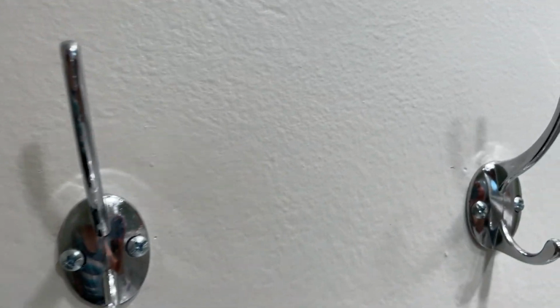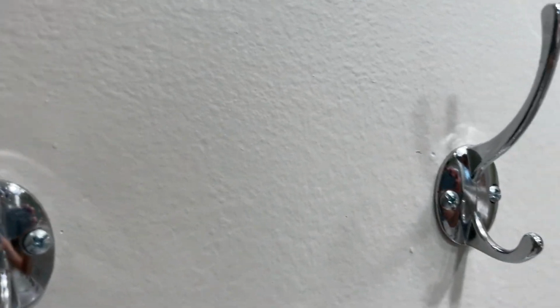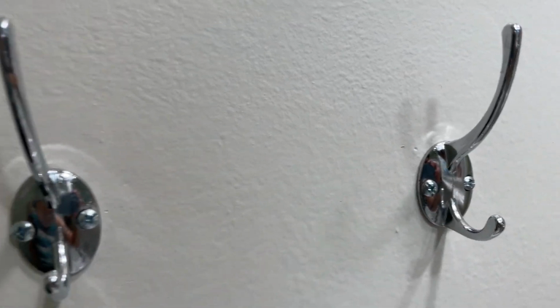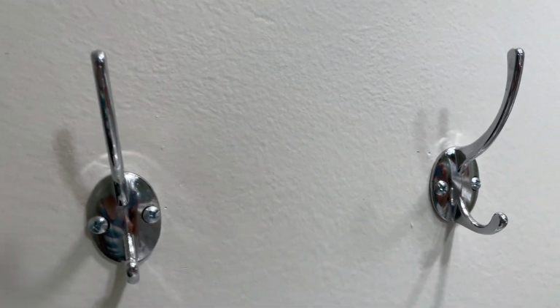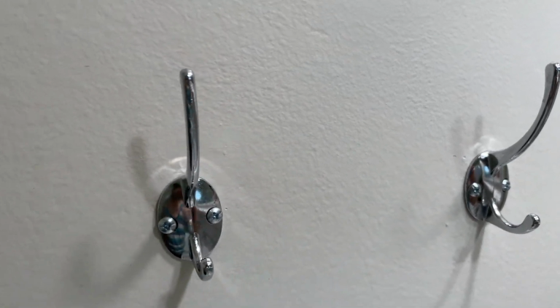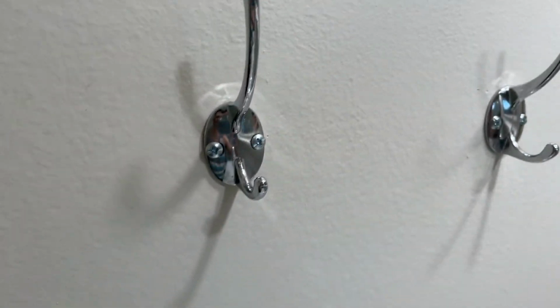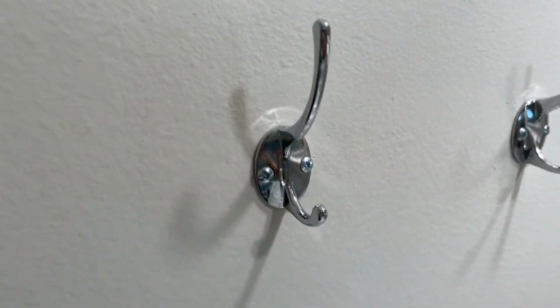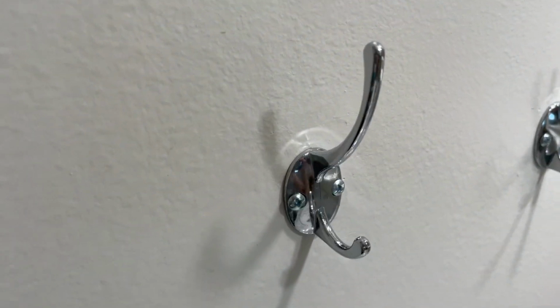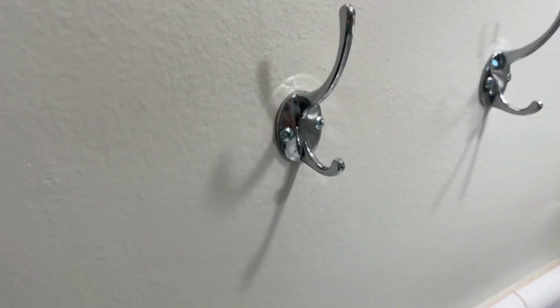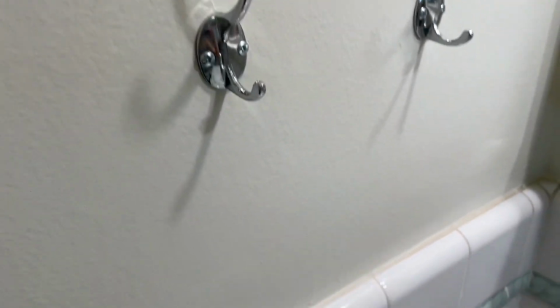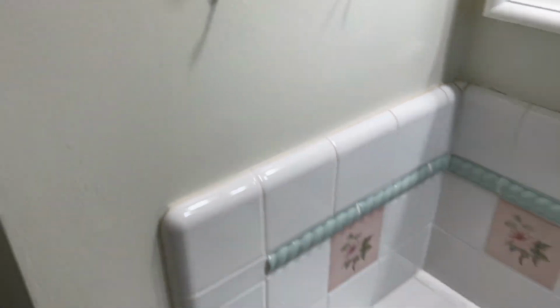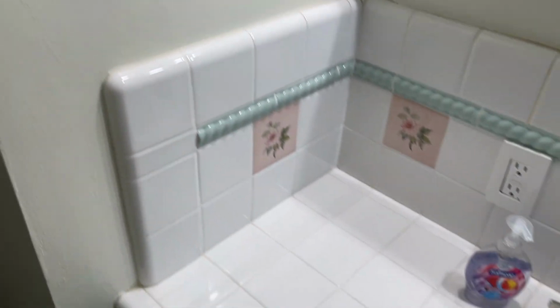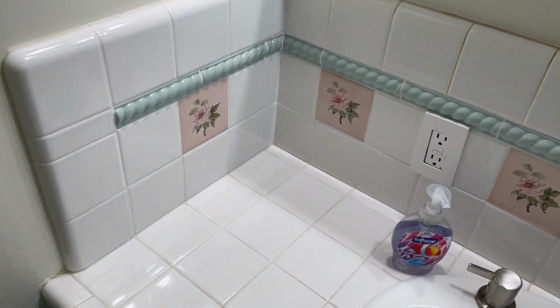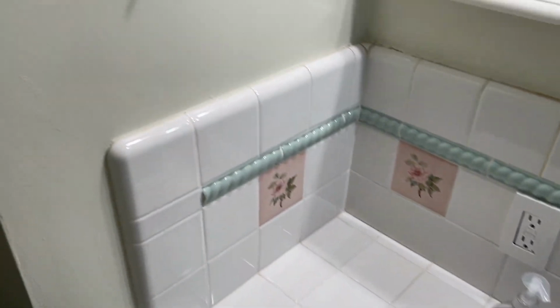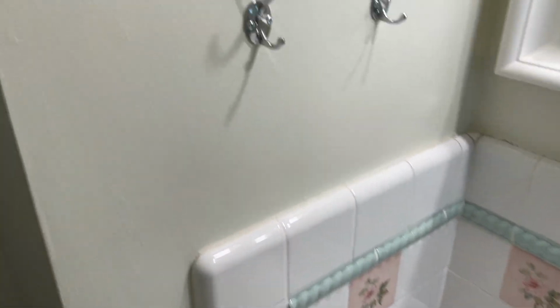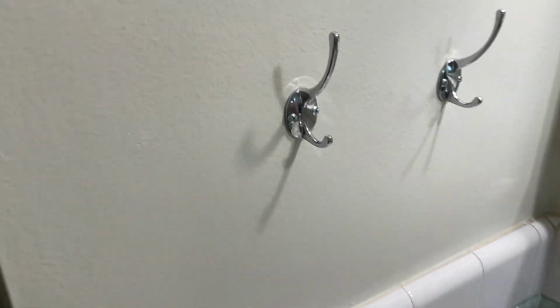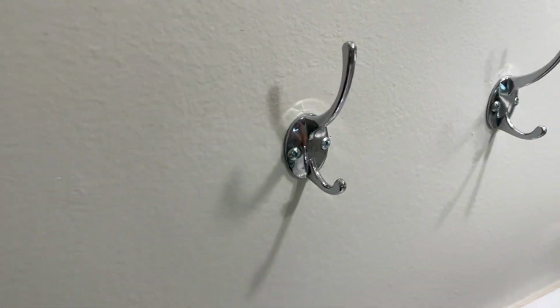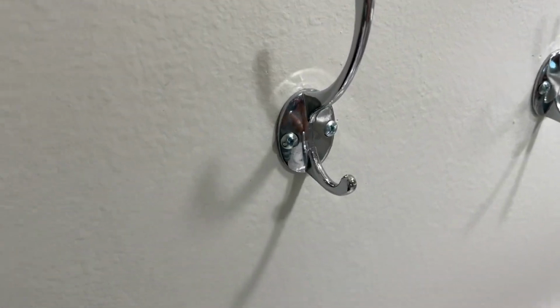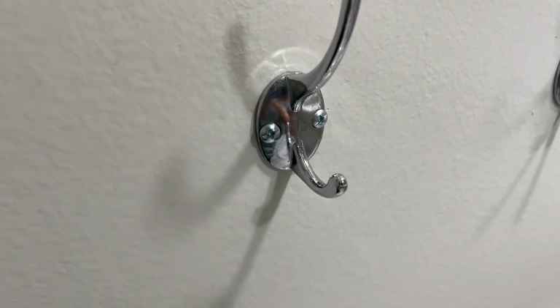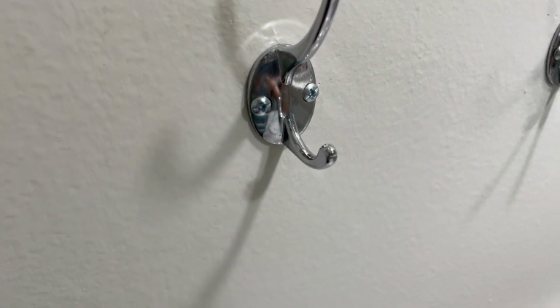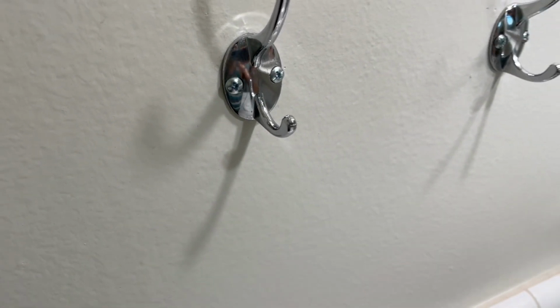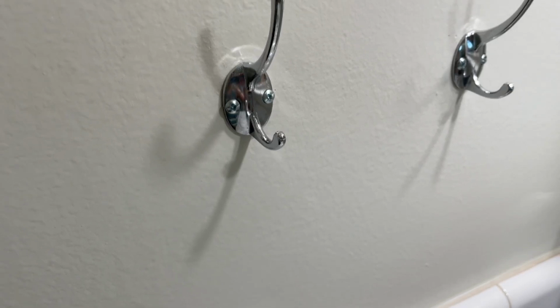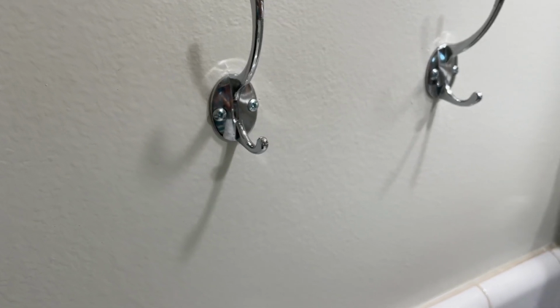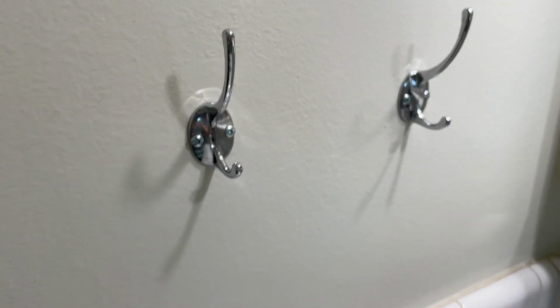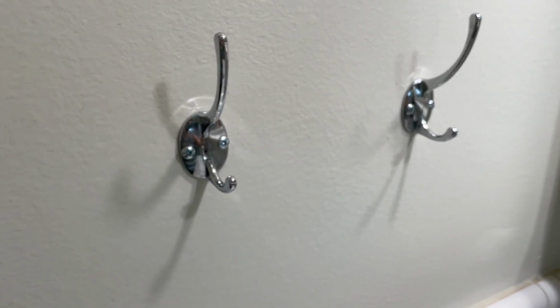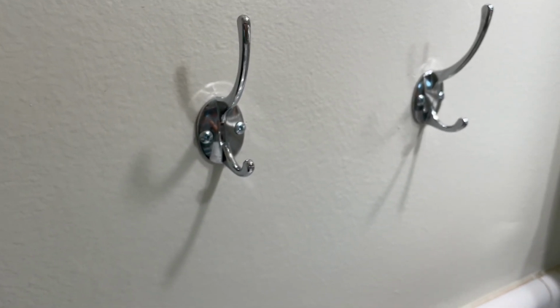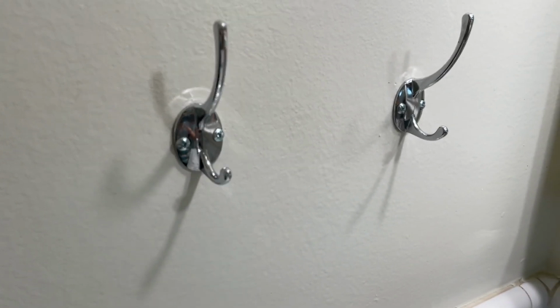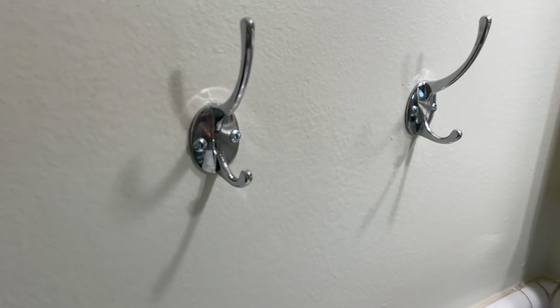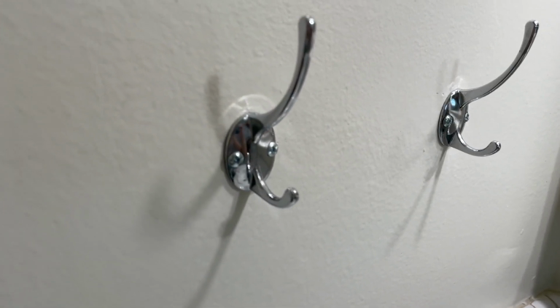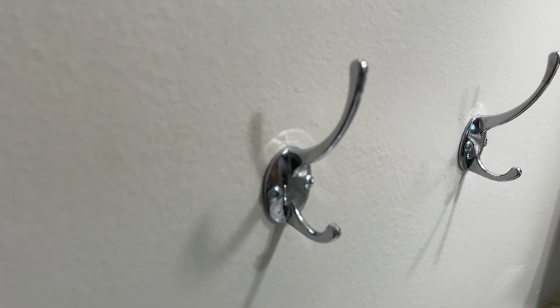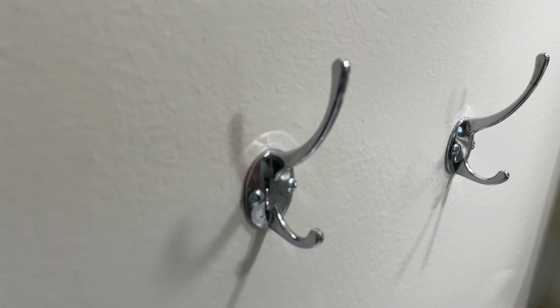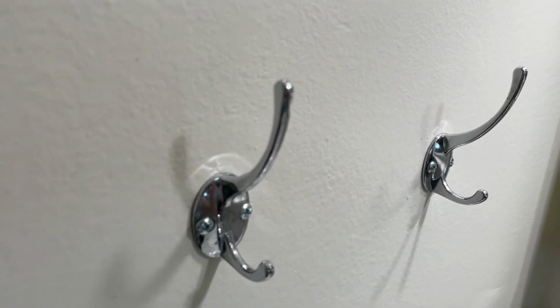We don't really utilize them for coats — it's more so for towels. We've got ours in the bathroom area, so we do little hand towels that we hang on here, or perhaps you want to hang your keys or something before you get in the shower. Stuff like that you can just hang on here.